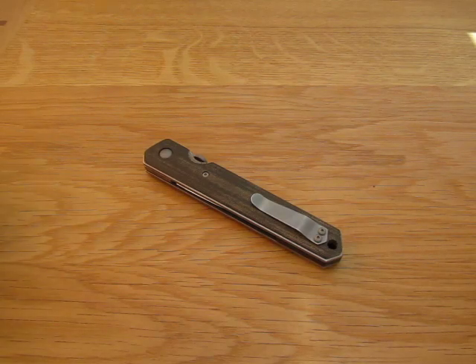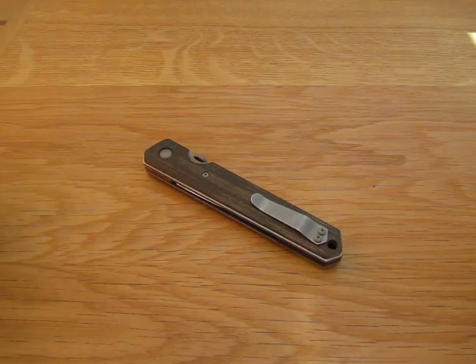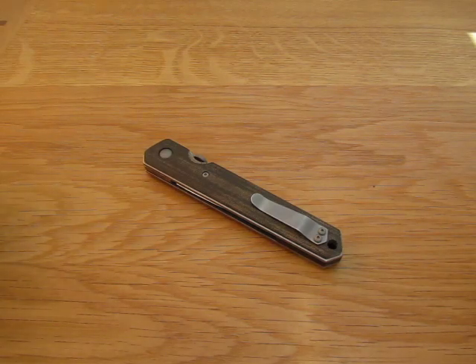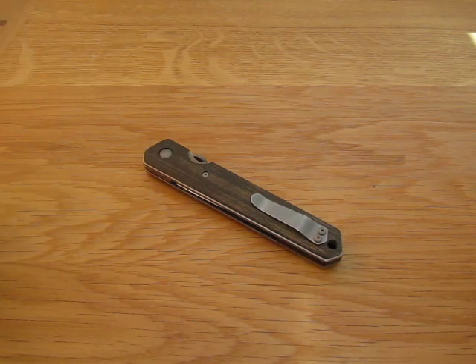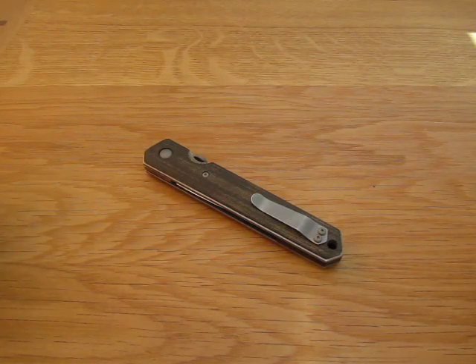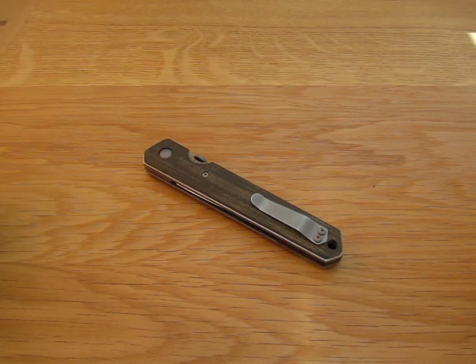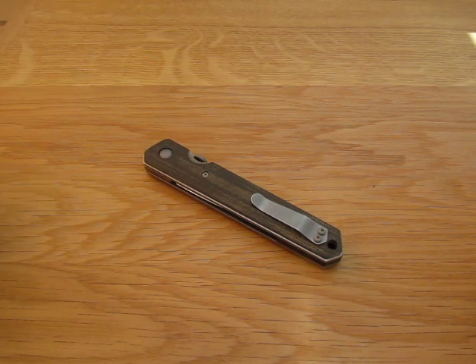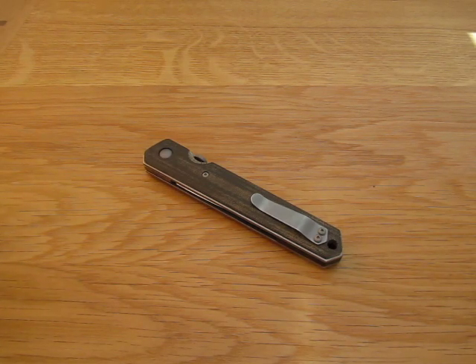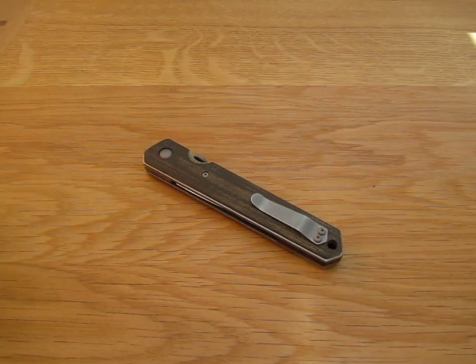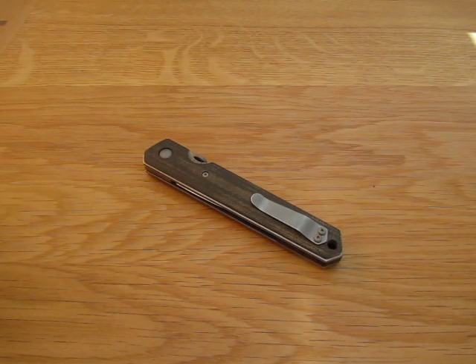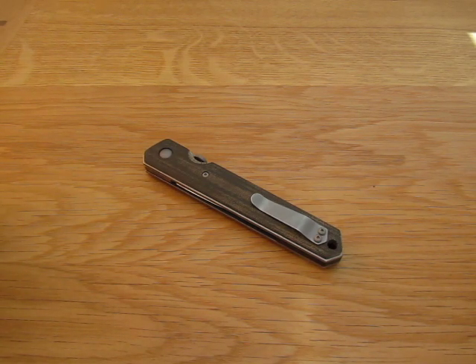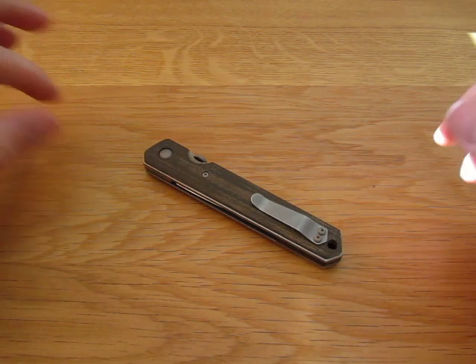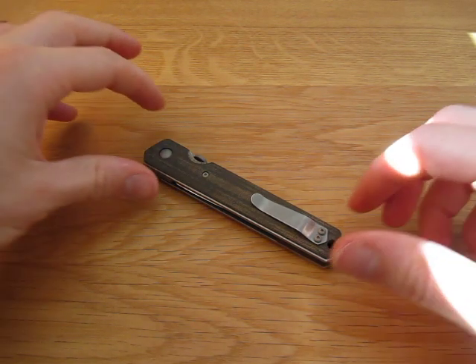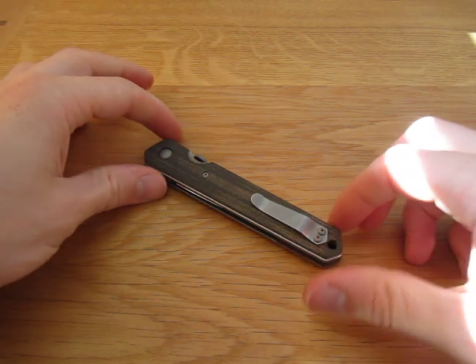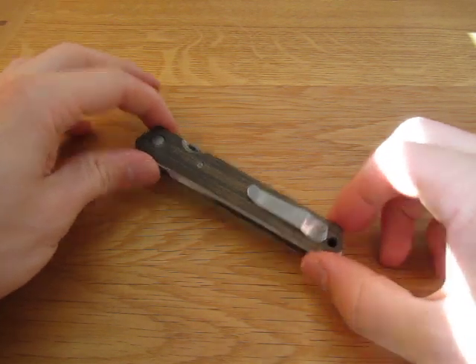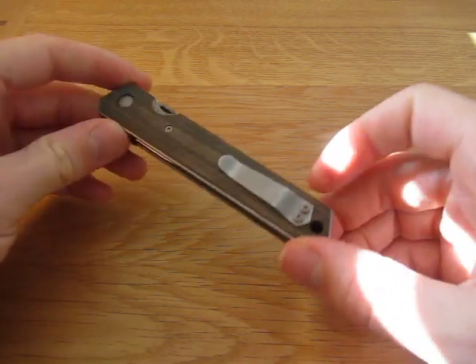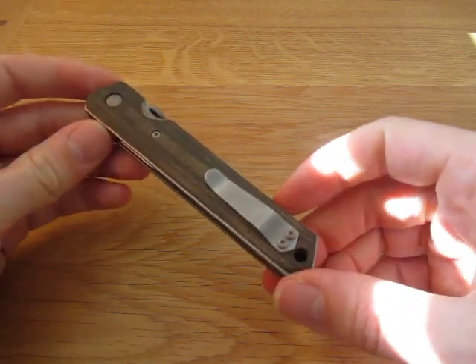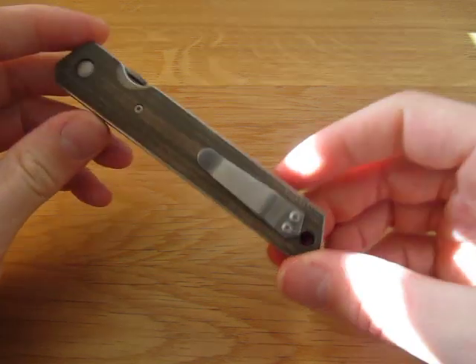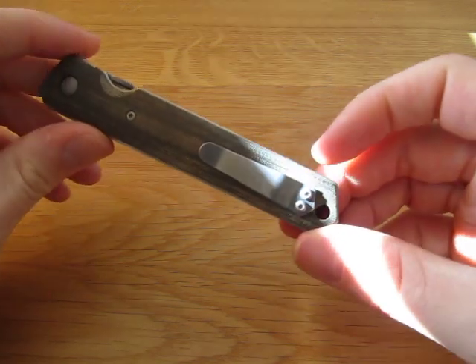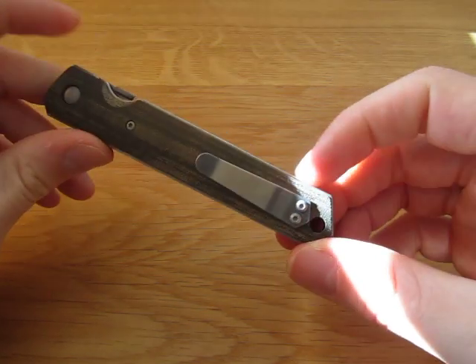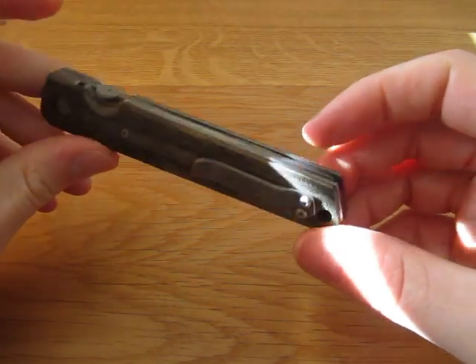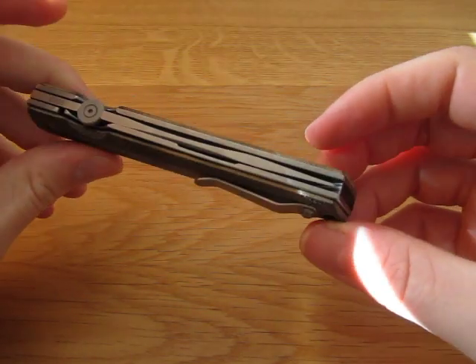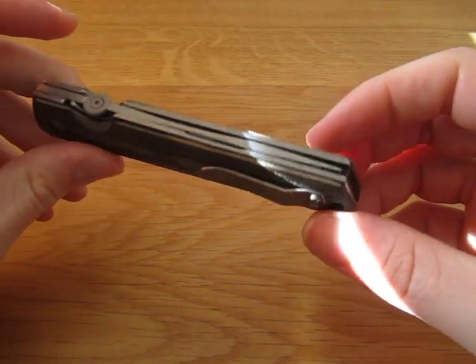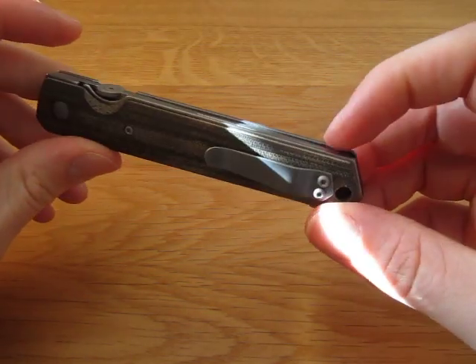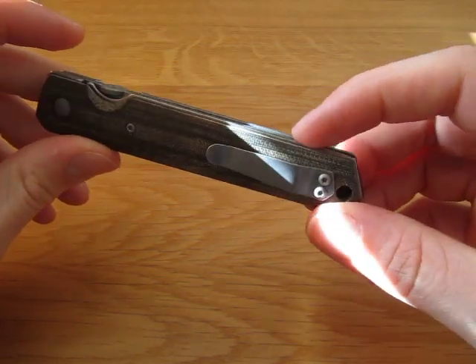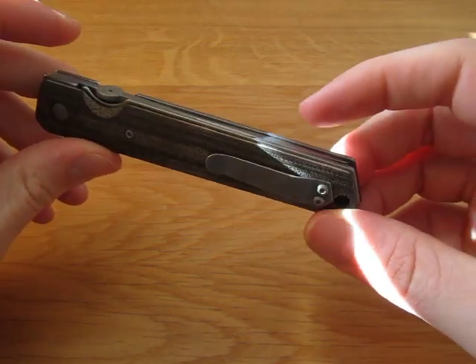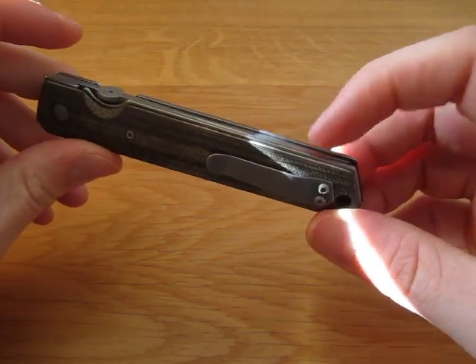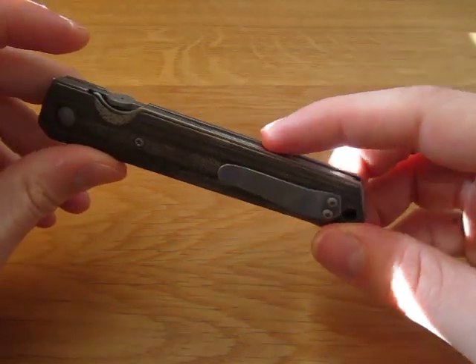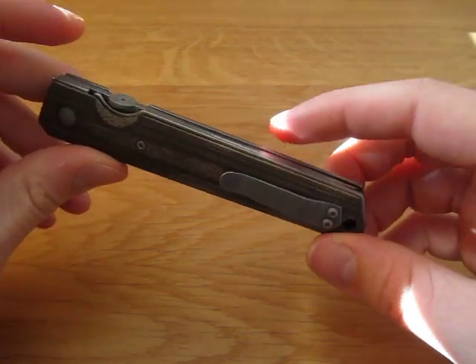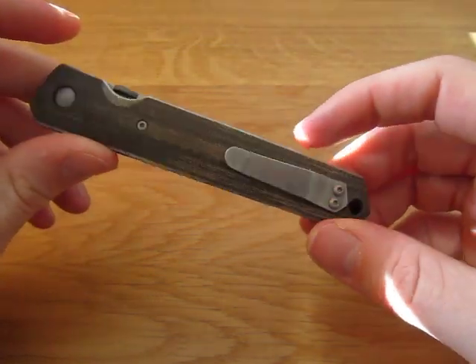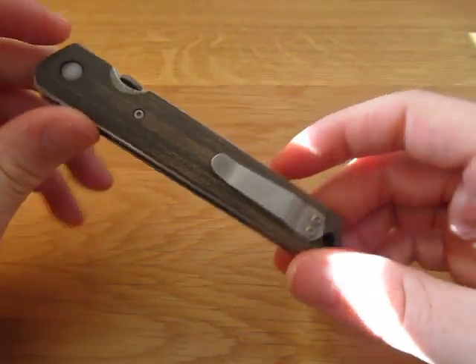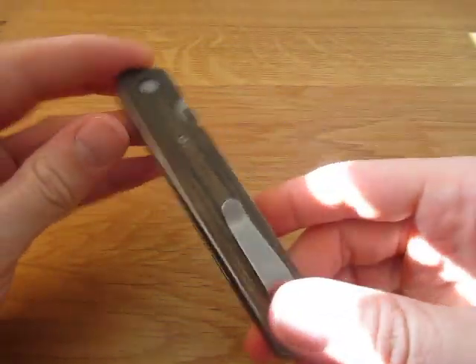Right then. It's been a while. What you see before you is a little collaboration between Lucas Burnley, who's a knife maker from New Mexico, and Boker Plus.